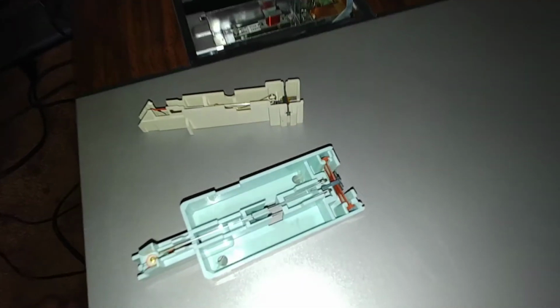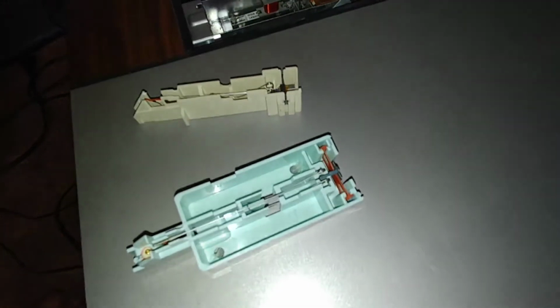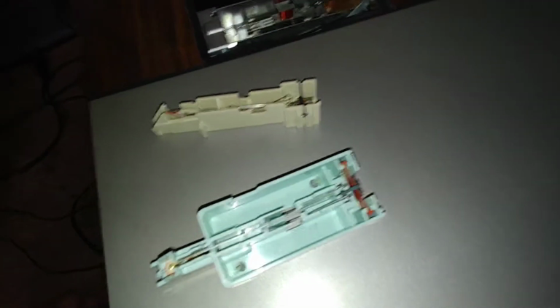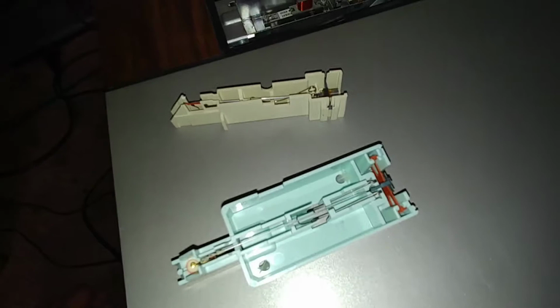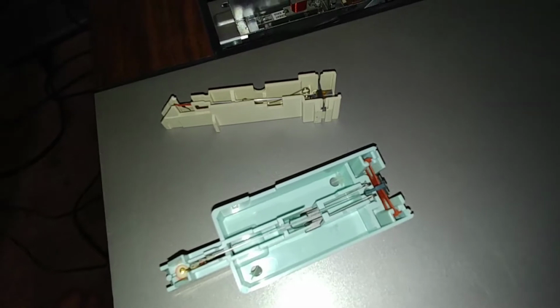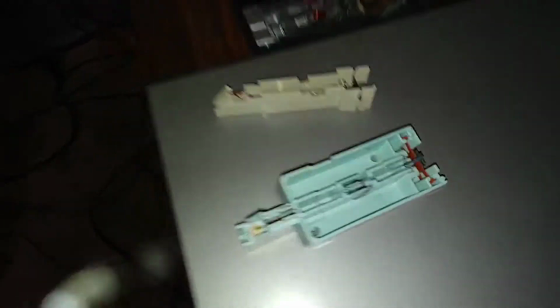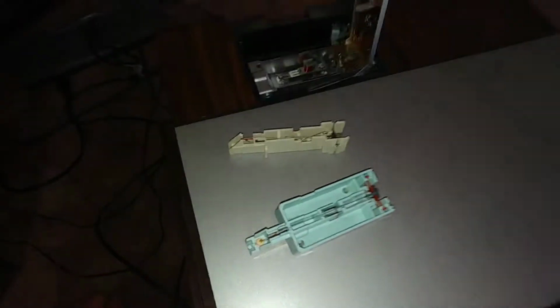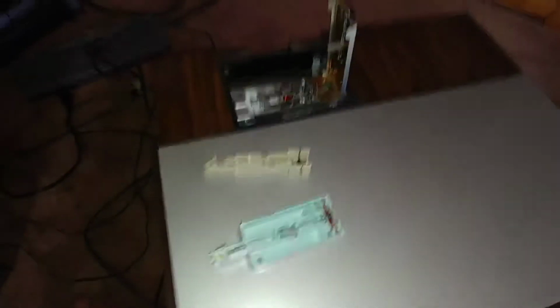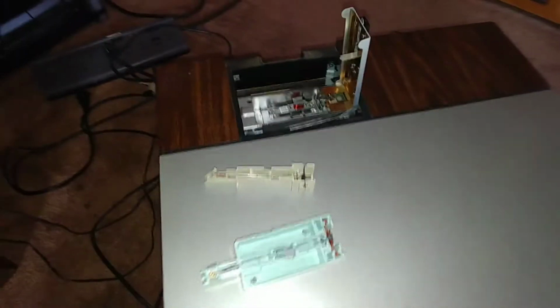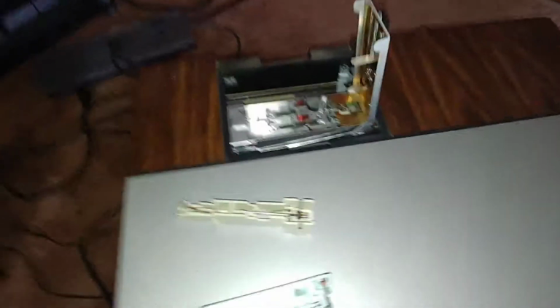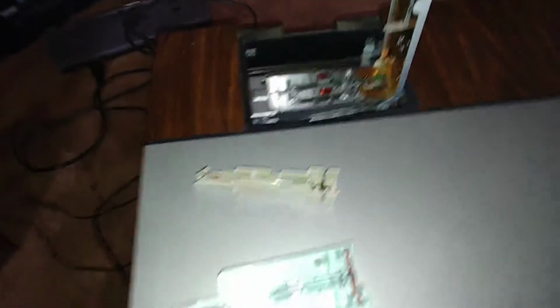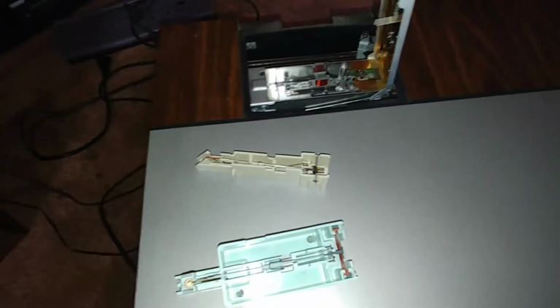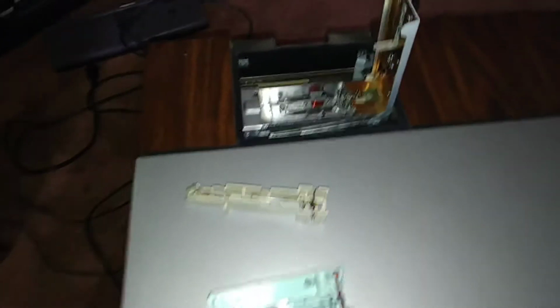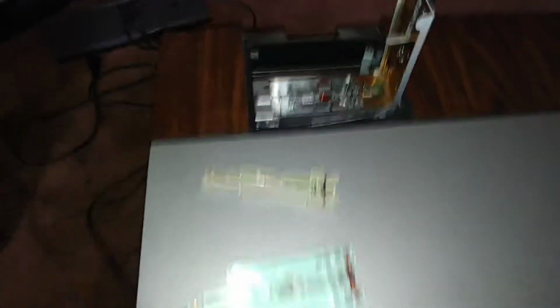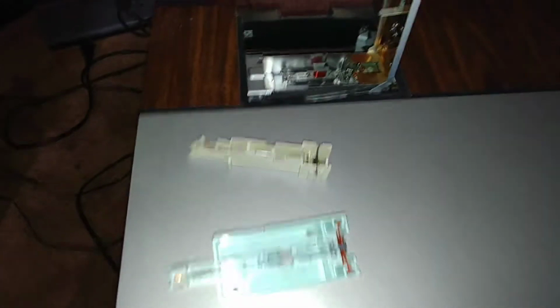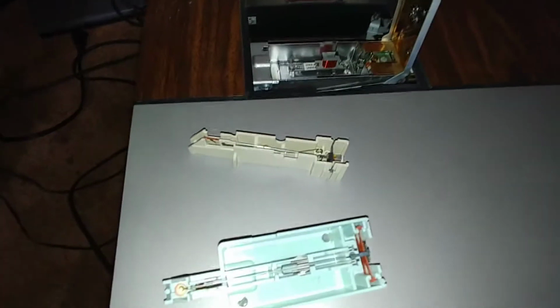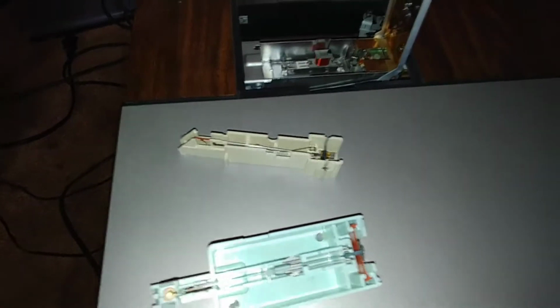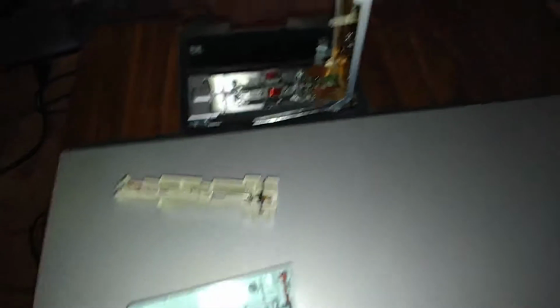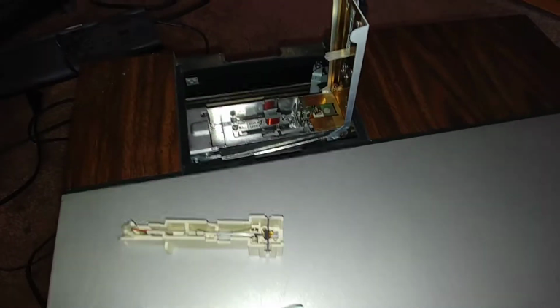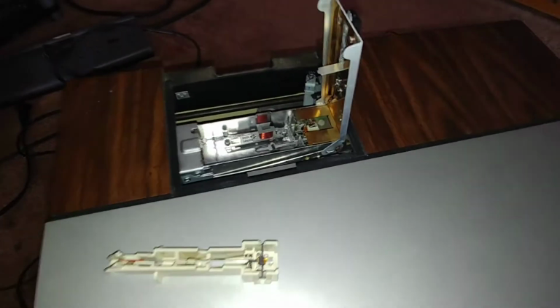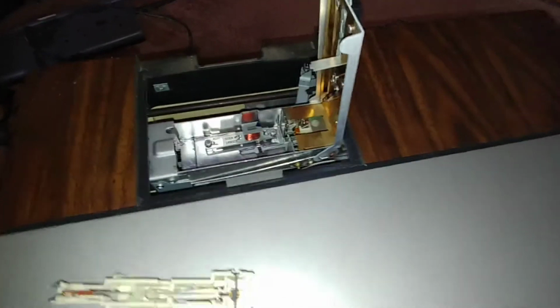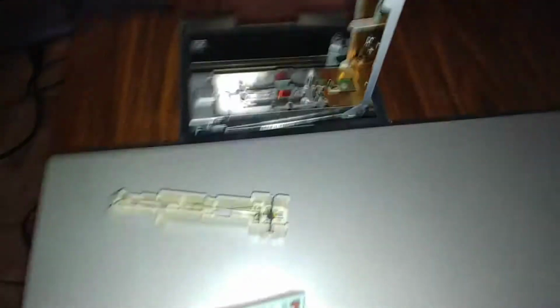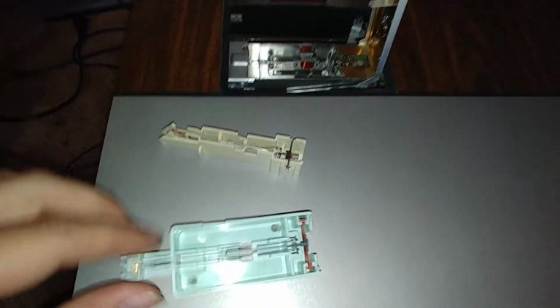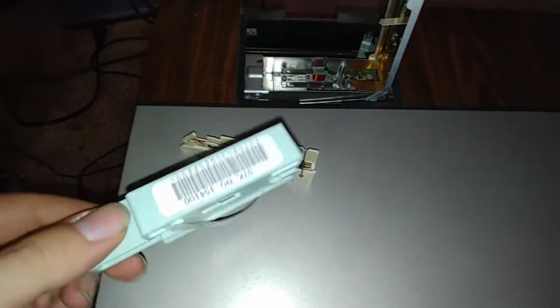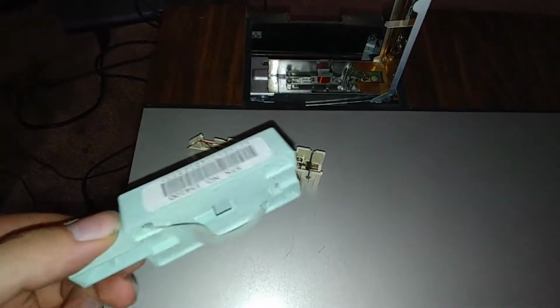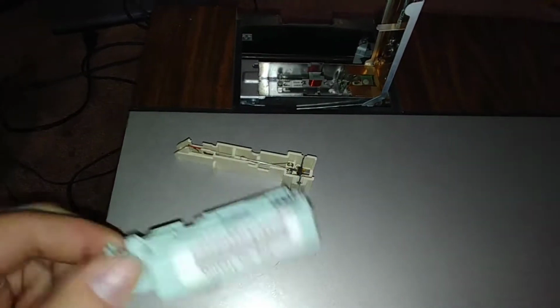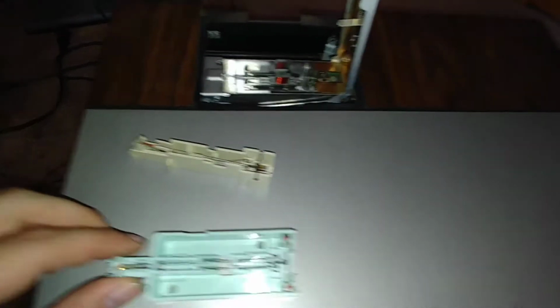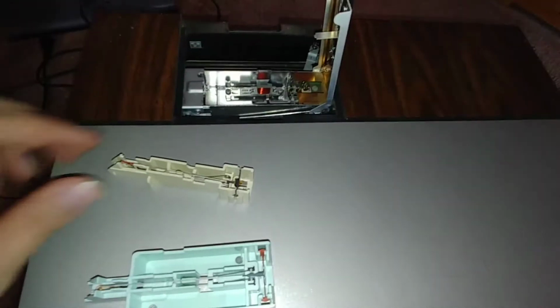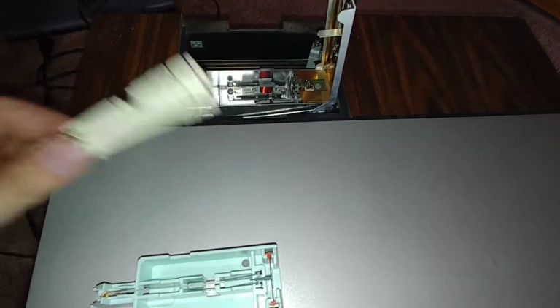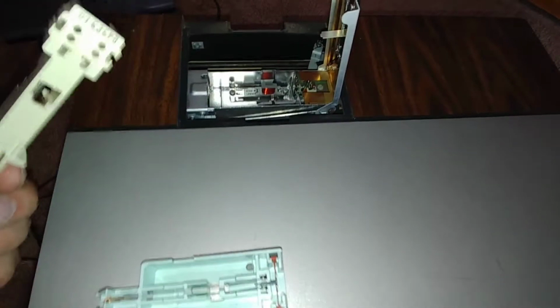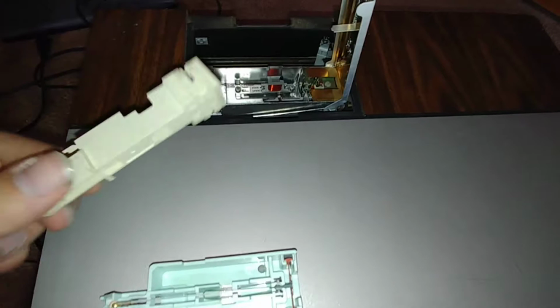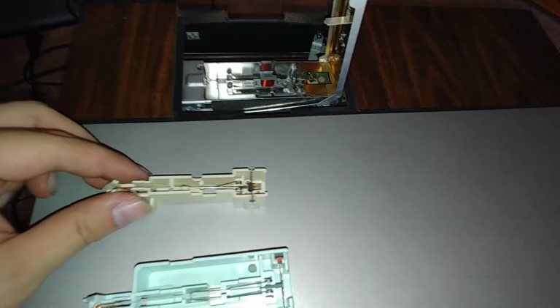Honestly, I don't know where it goes. I've never owned one of these, and I'd have to look online and get an idea of how these function. But I got the whole other green cartridge thing — I just don't know where this goes.